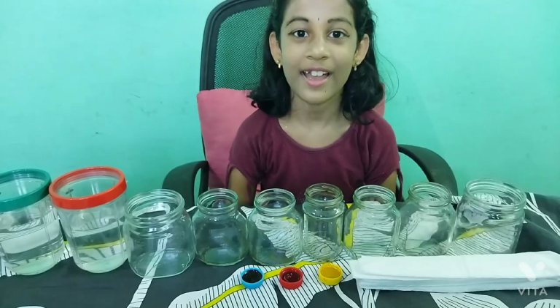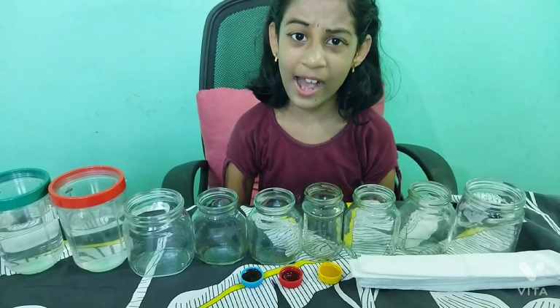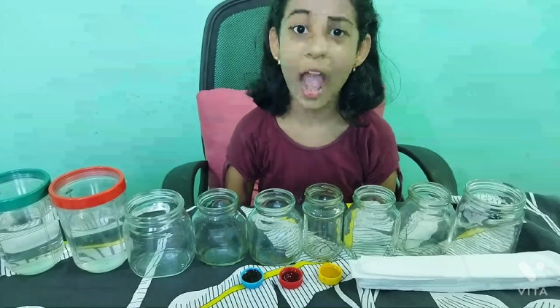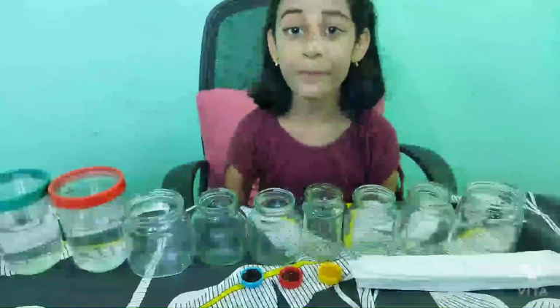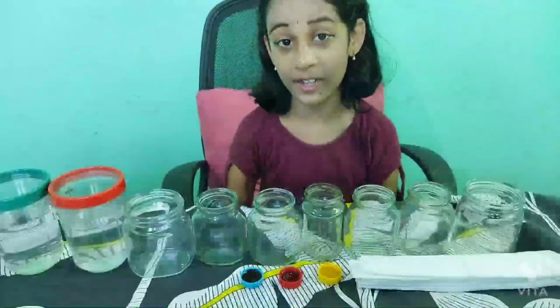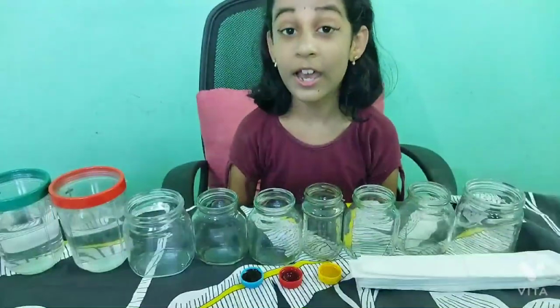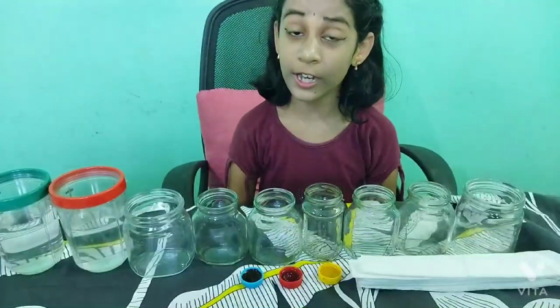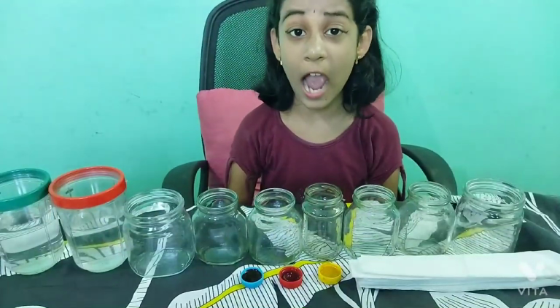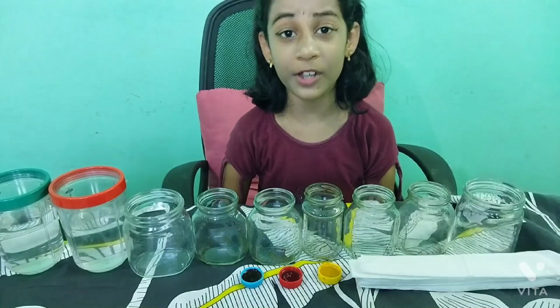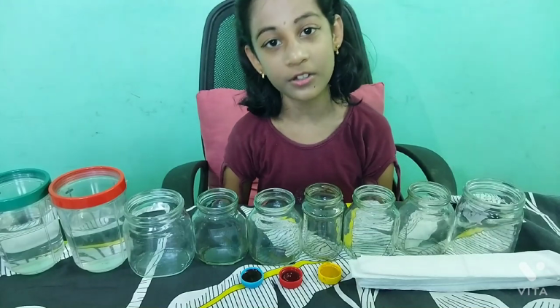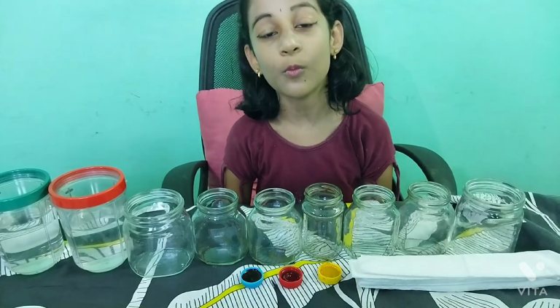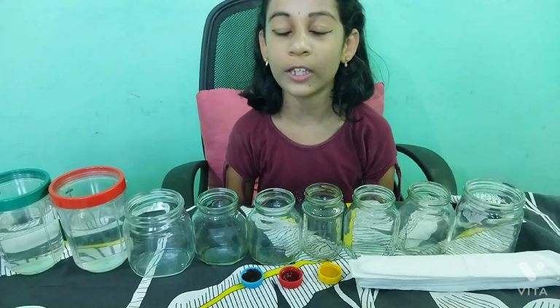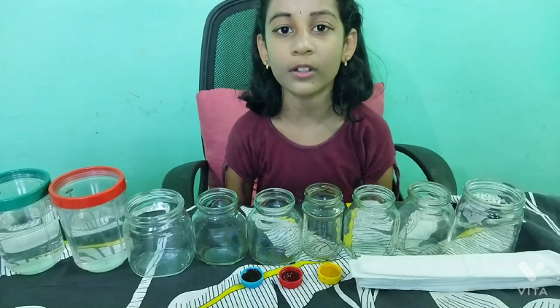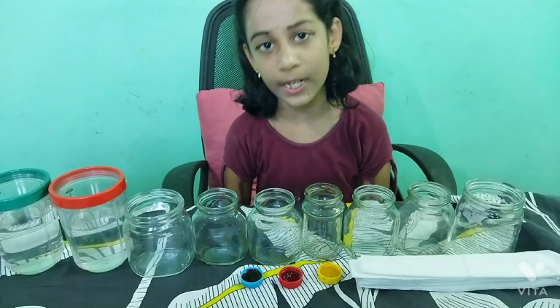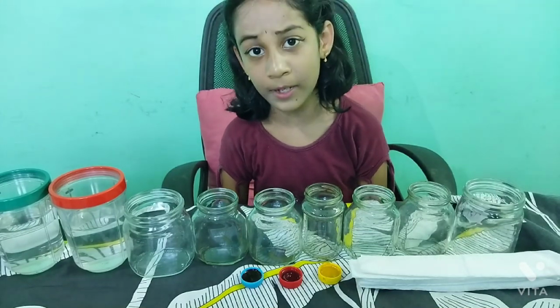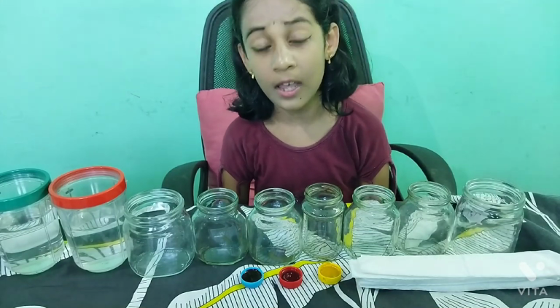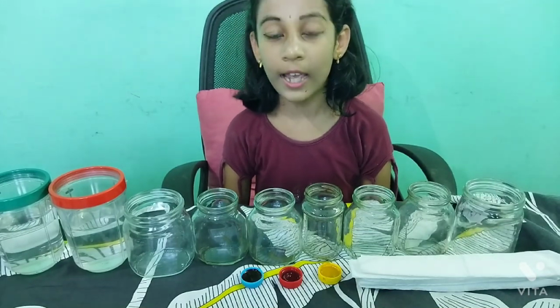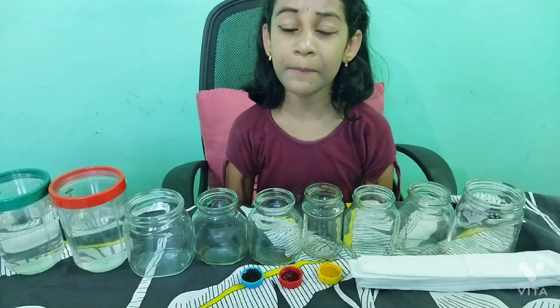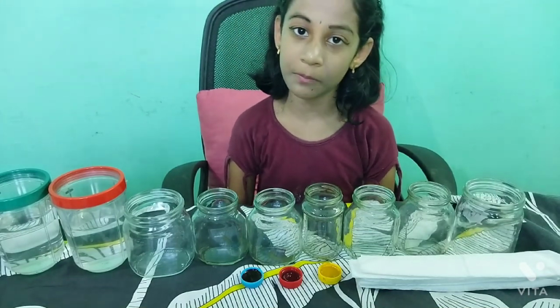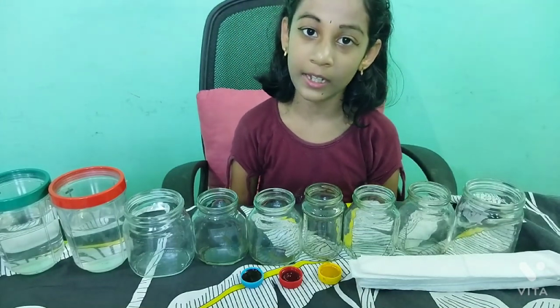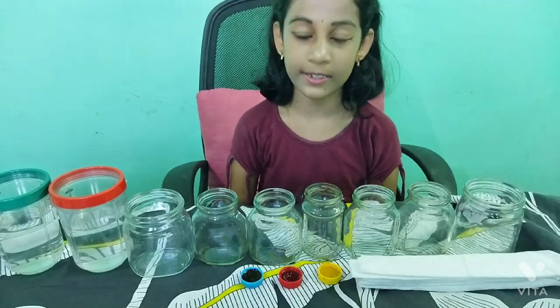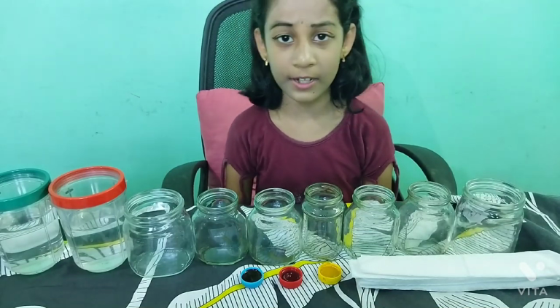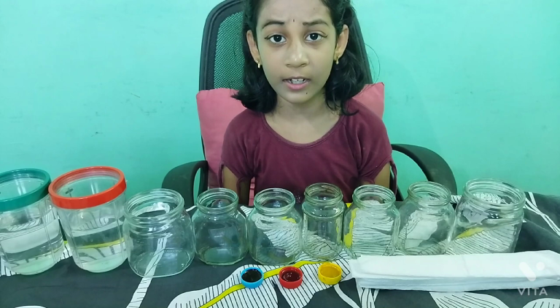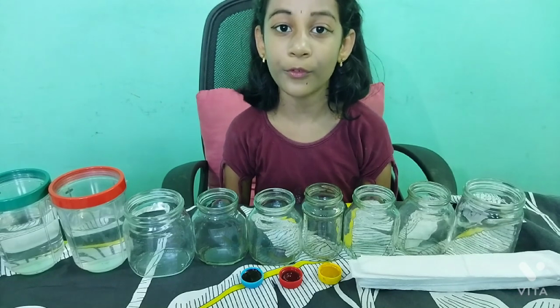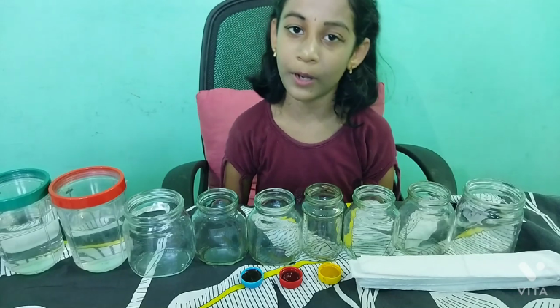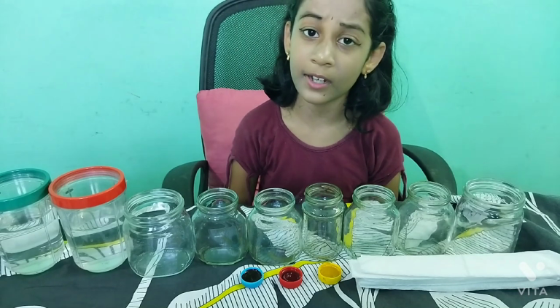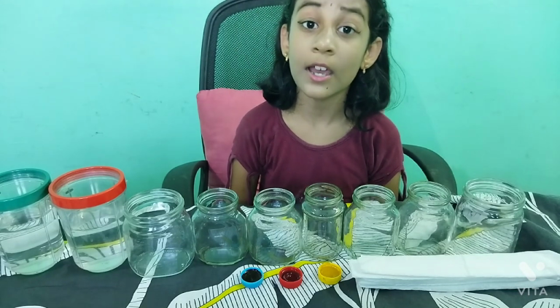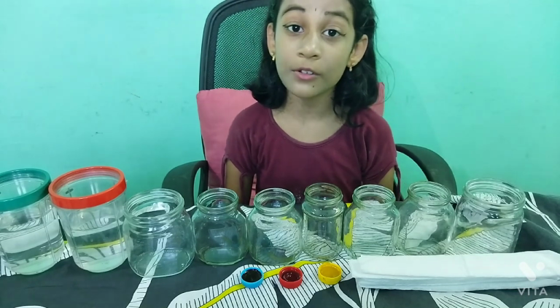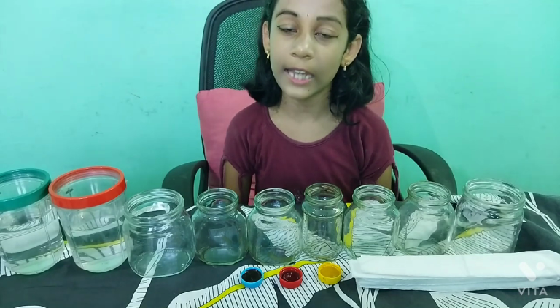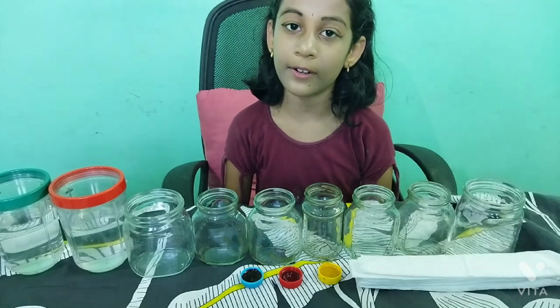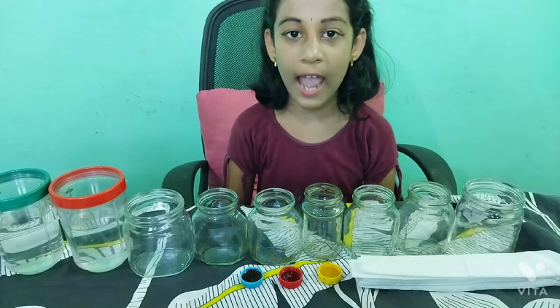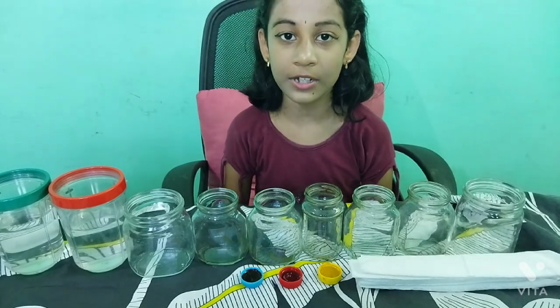Hi, I am Himadri. Today I am going to do the walking water experiment. The aim is to make the secondary color from primary color using capillary action.